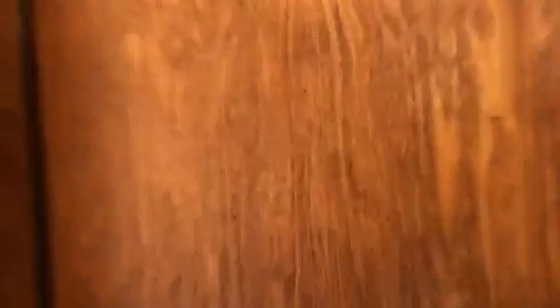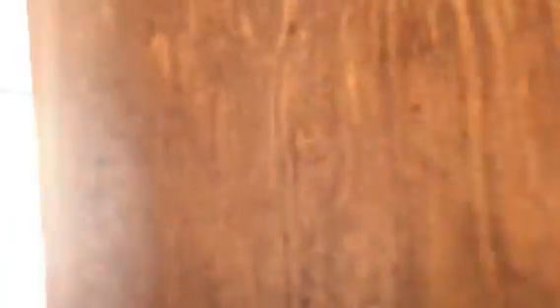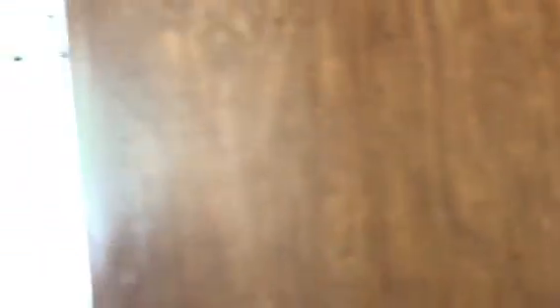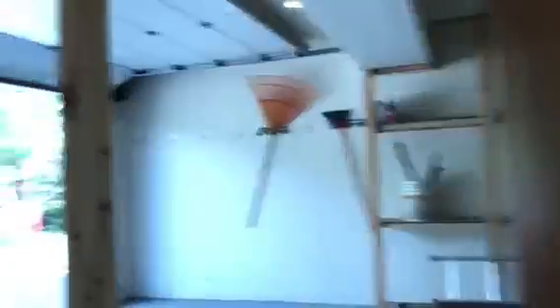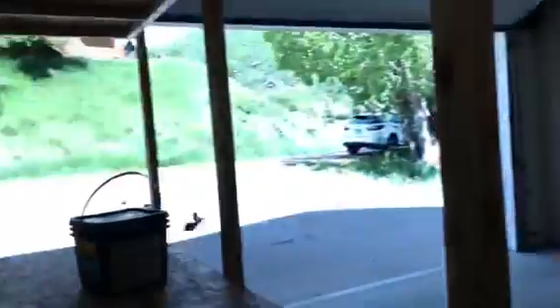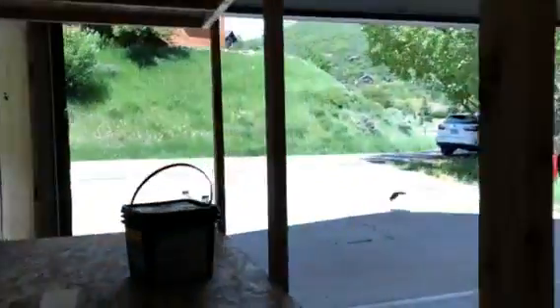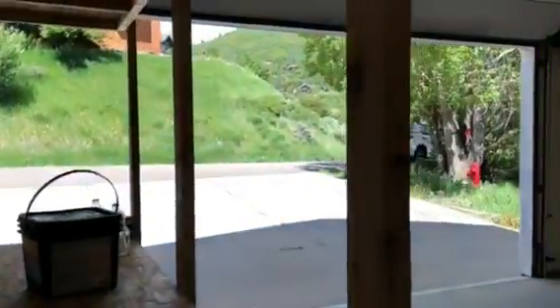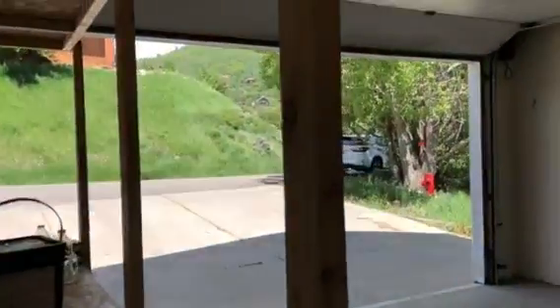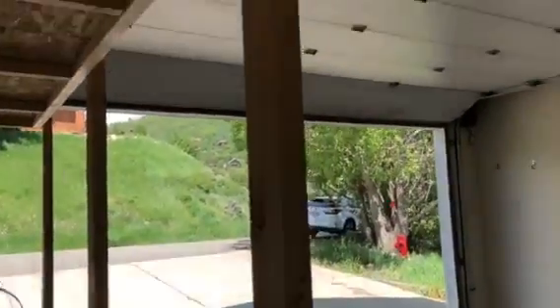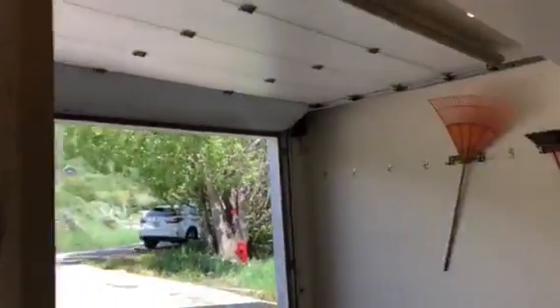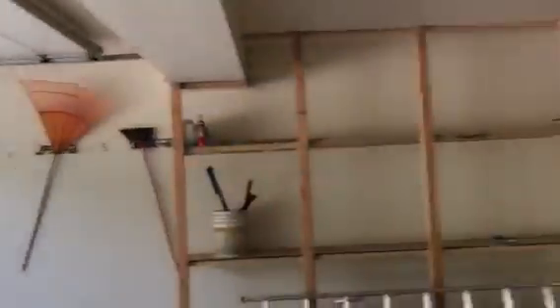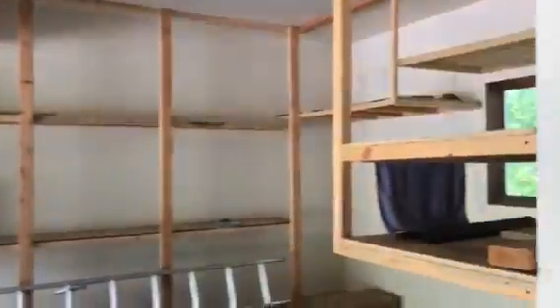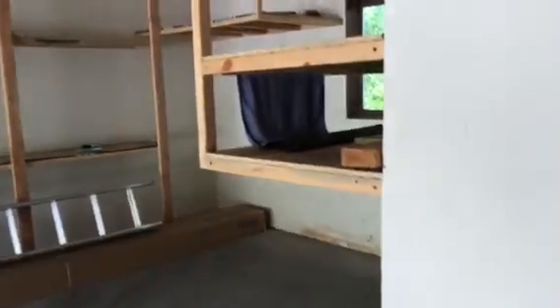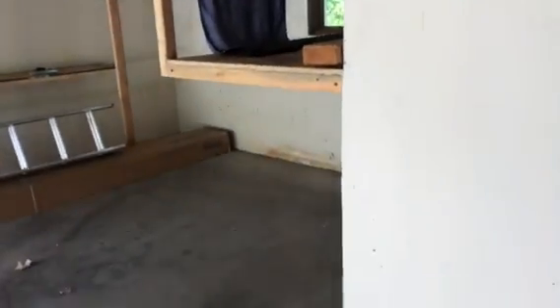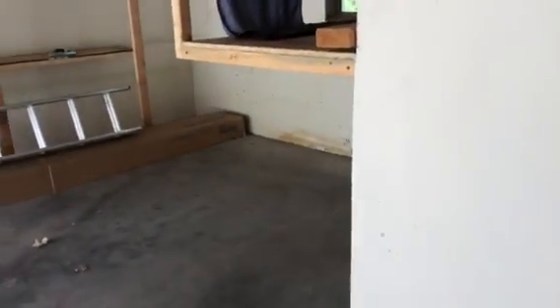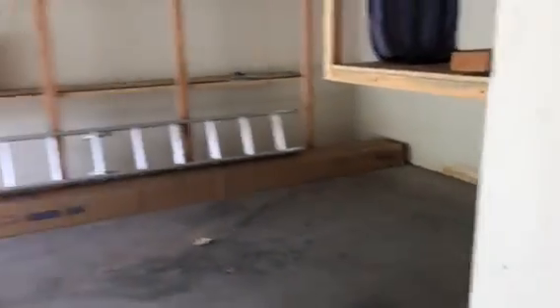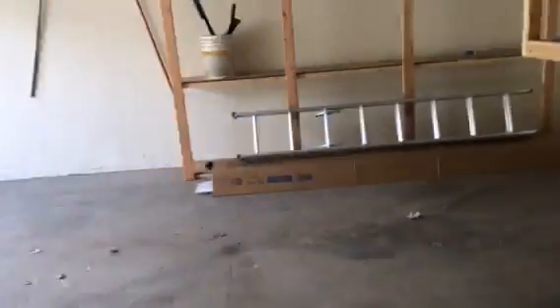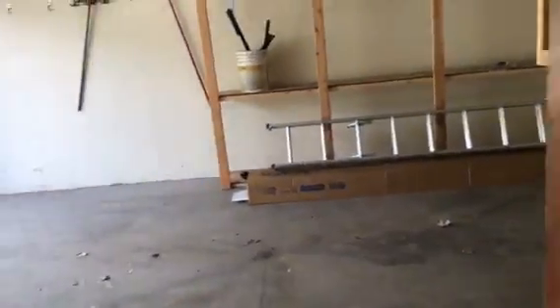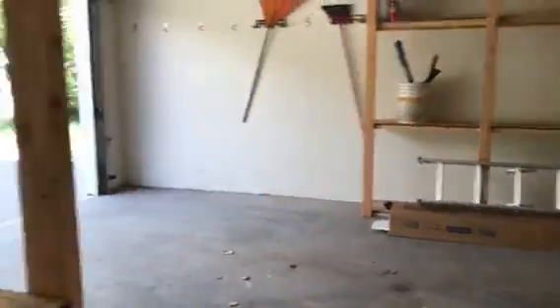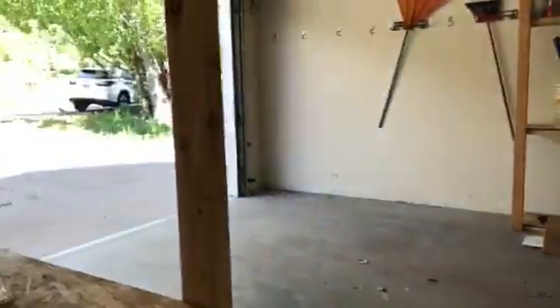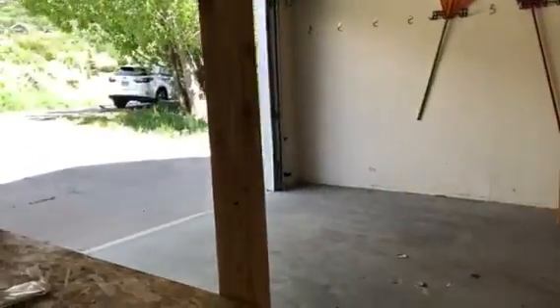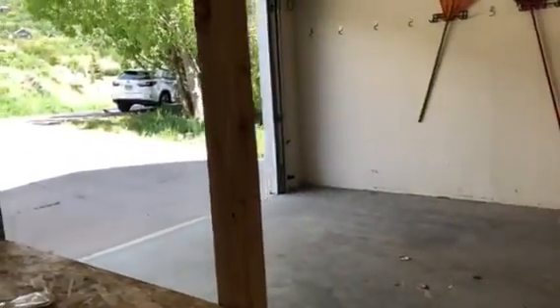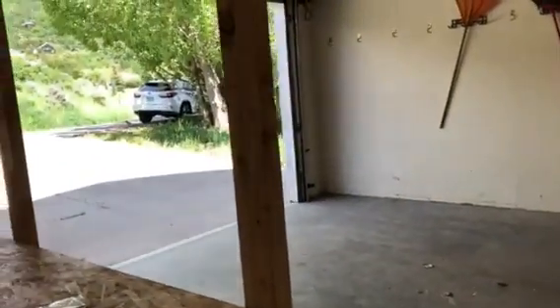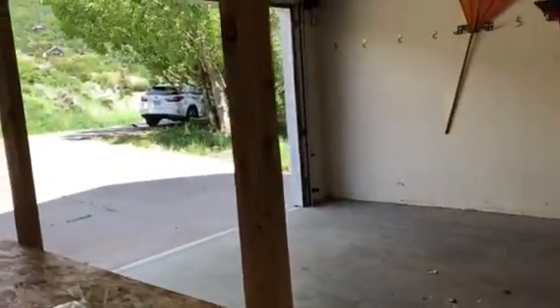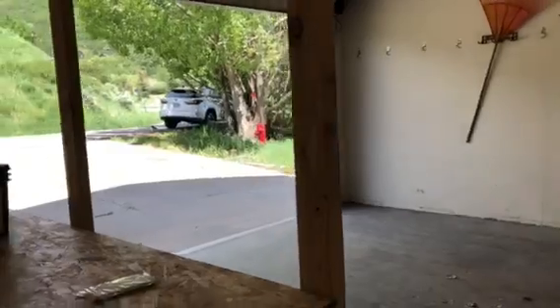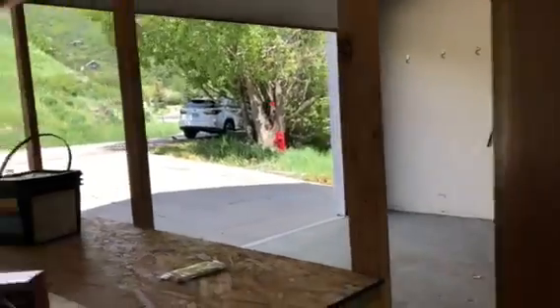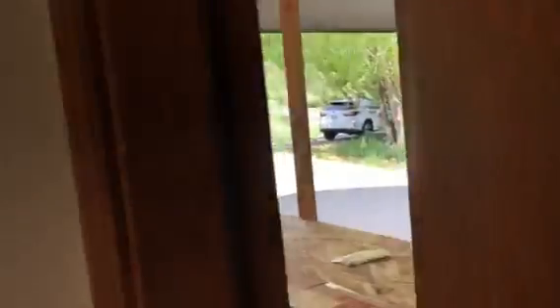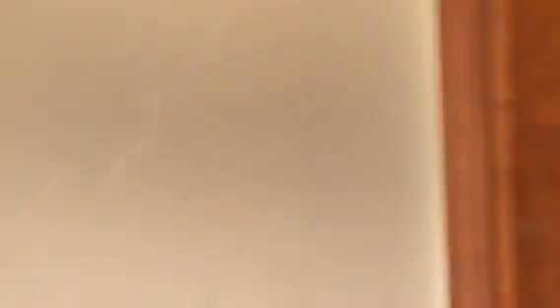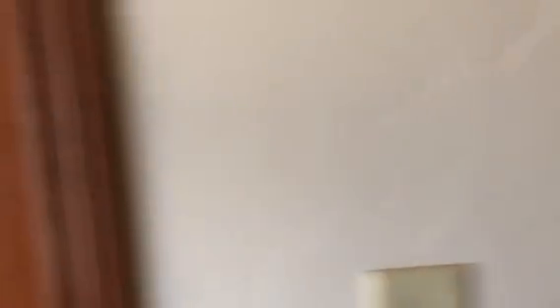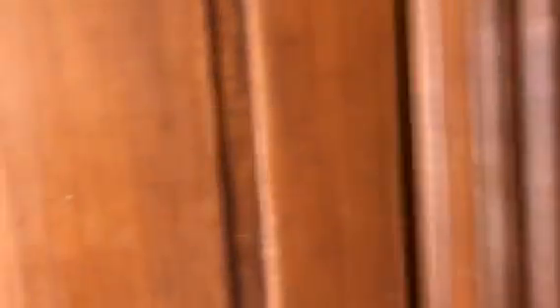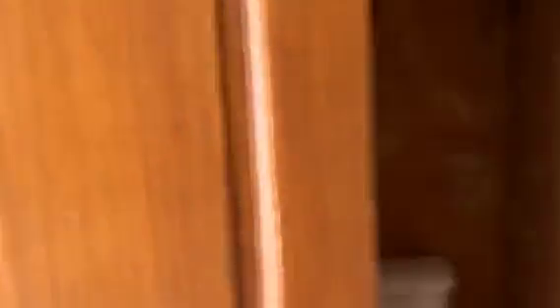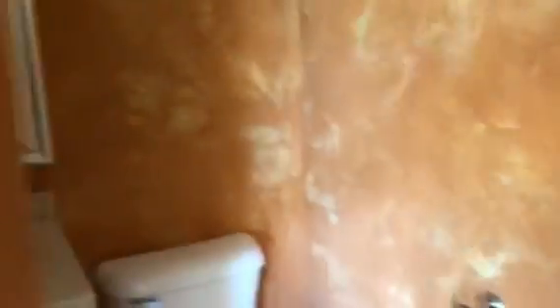Here's the garage off the kitchen — I opened it up. Looks like it fits one car, very comfortably. This is a powder room in here.